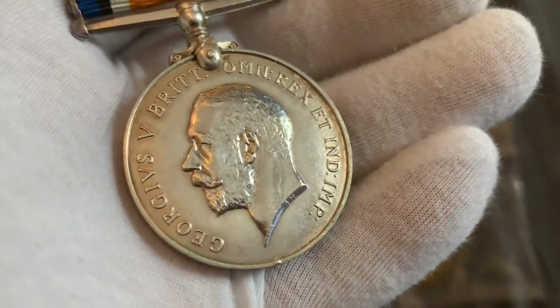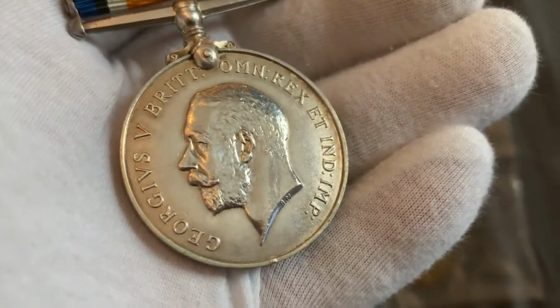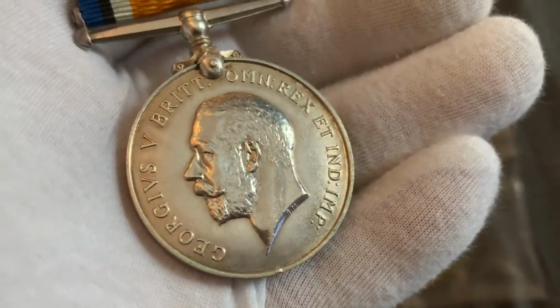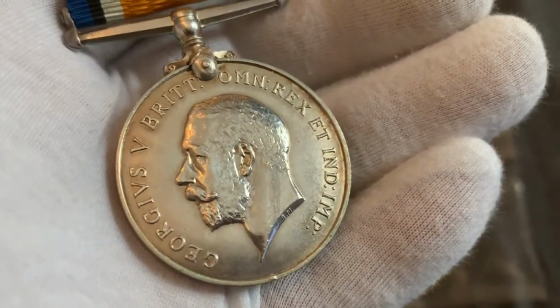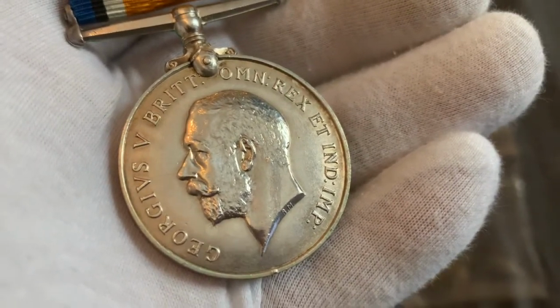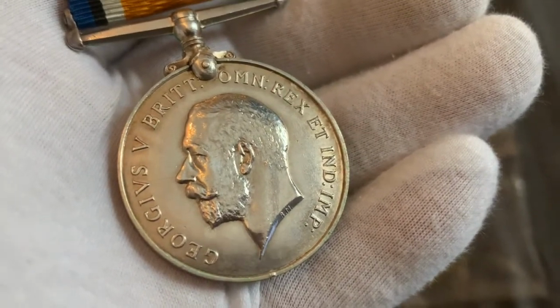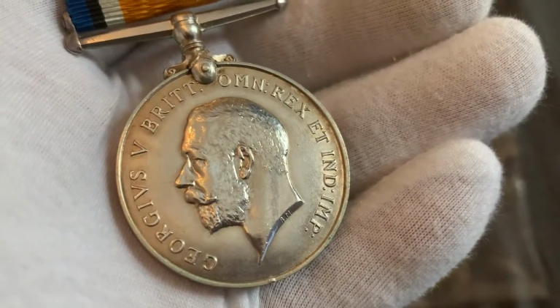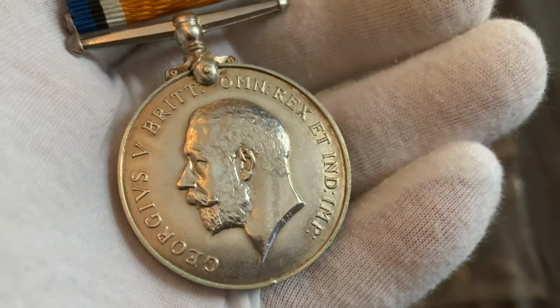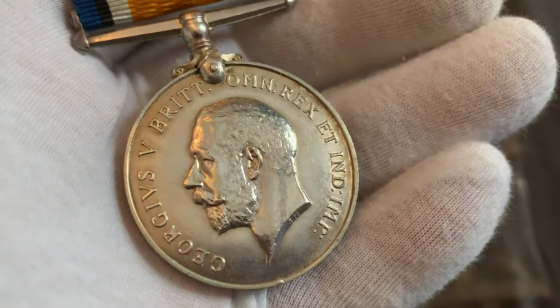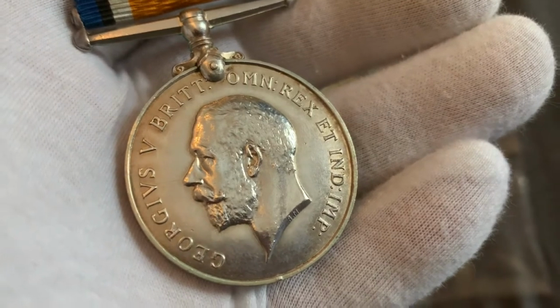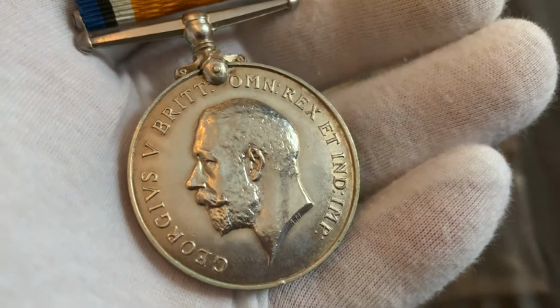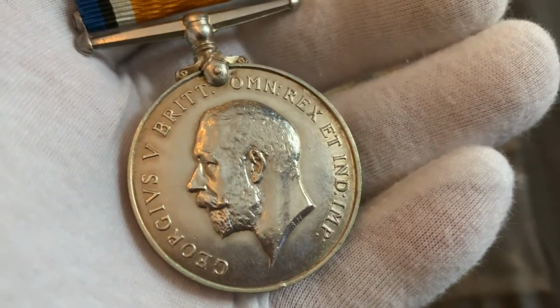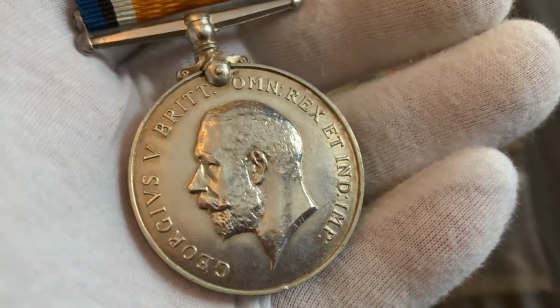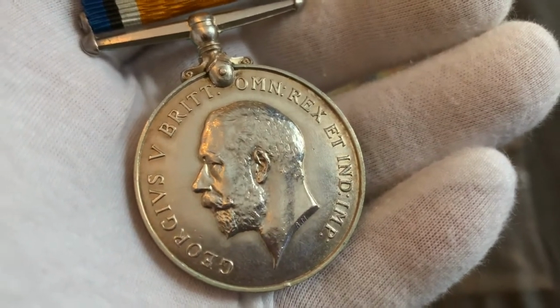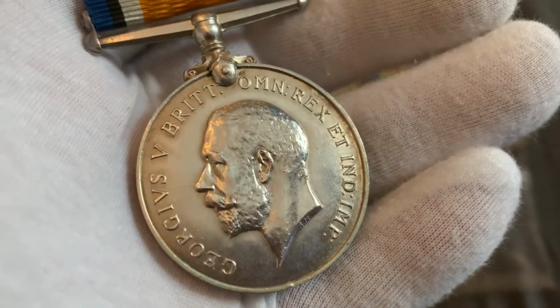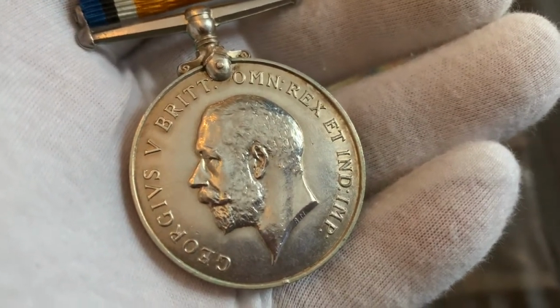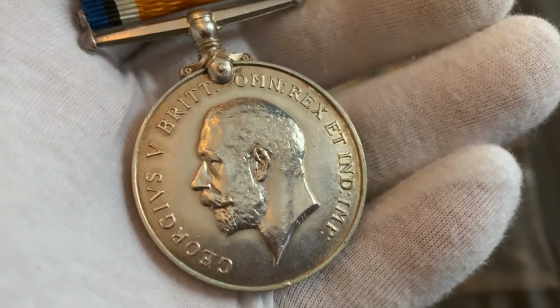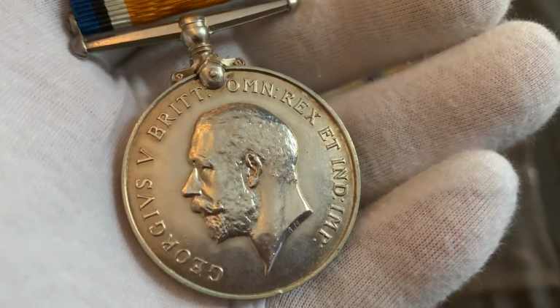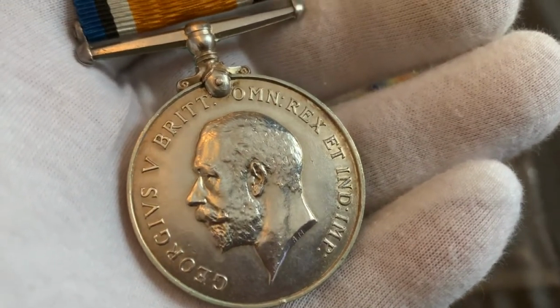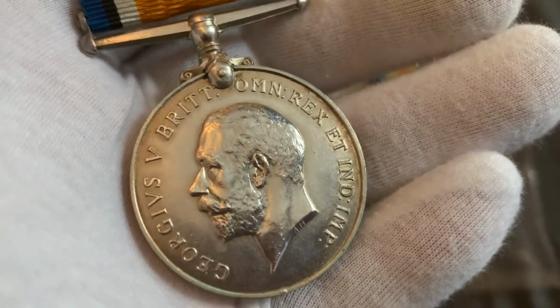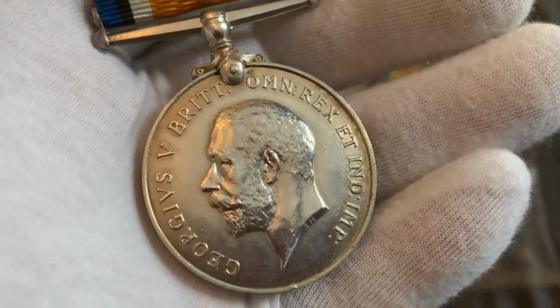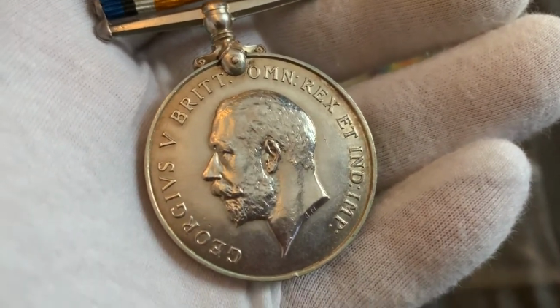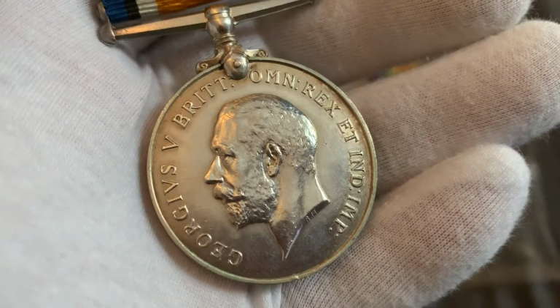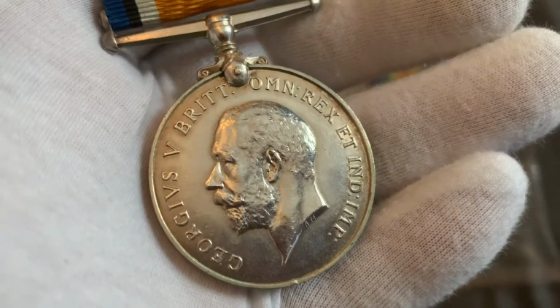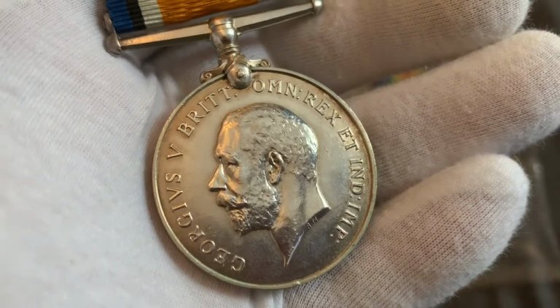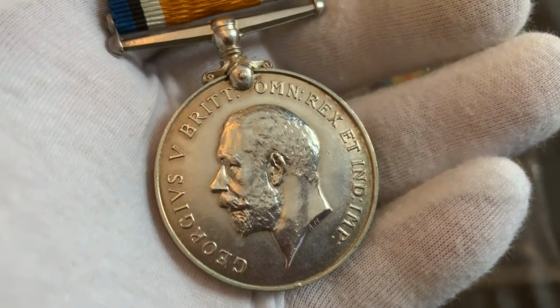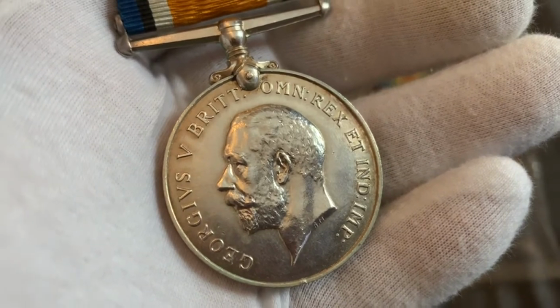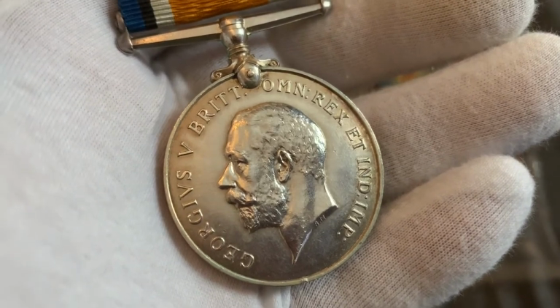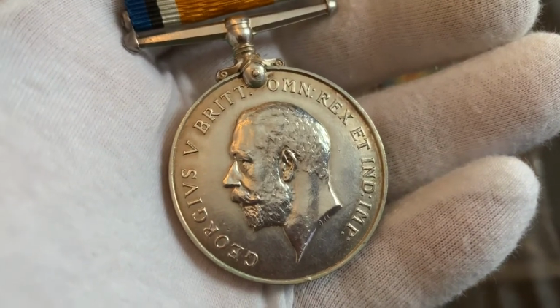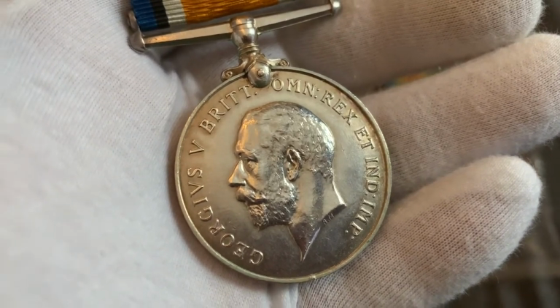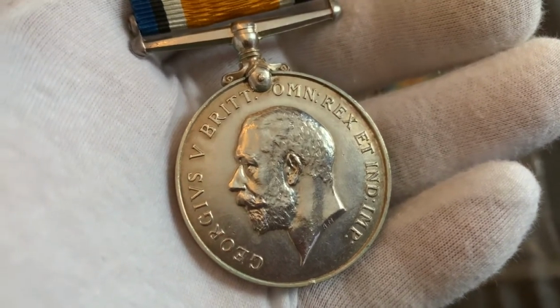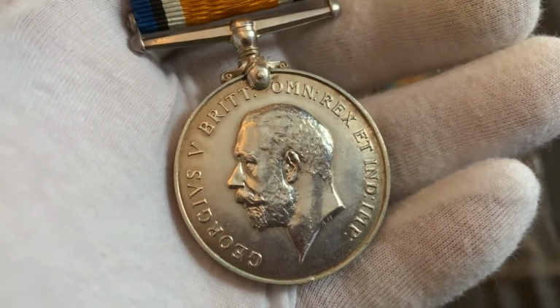Can anyone tell me what that little marking is? I think it says R-M-O-B-M. If anyone out there can give us a hand, please let me know in the comments.